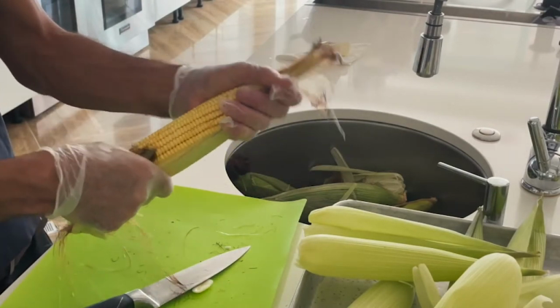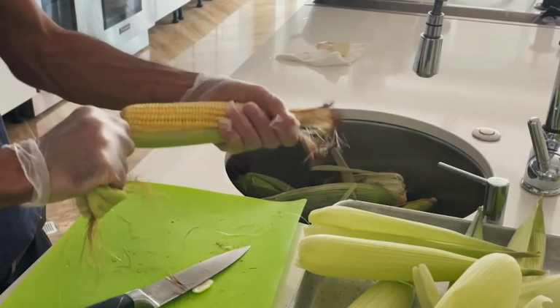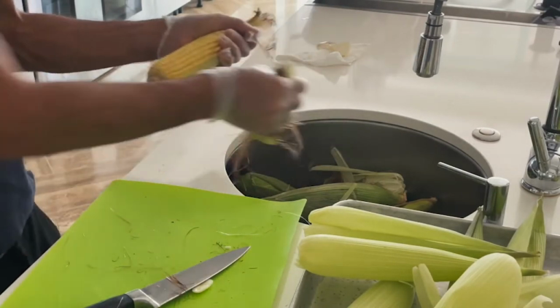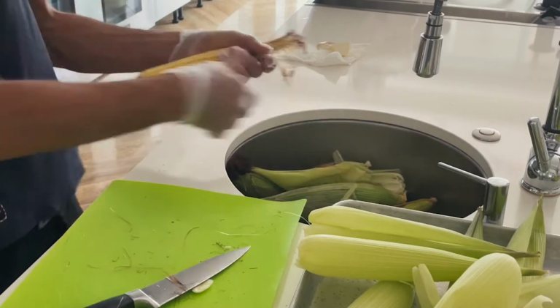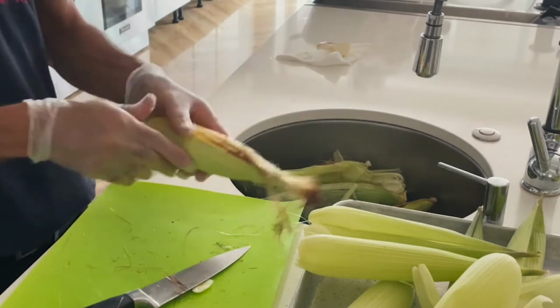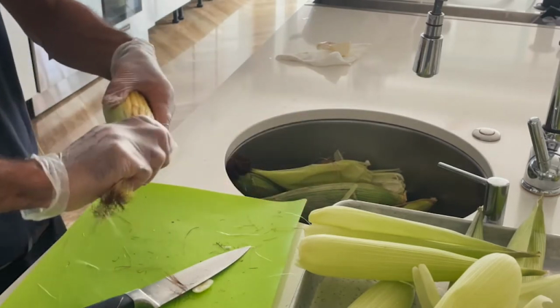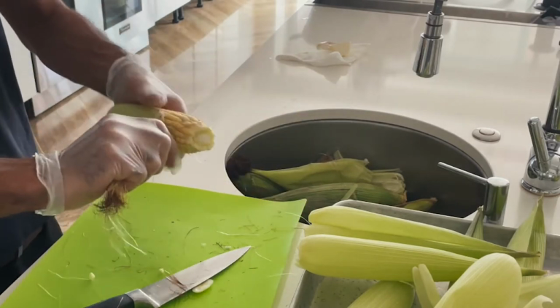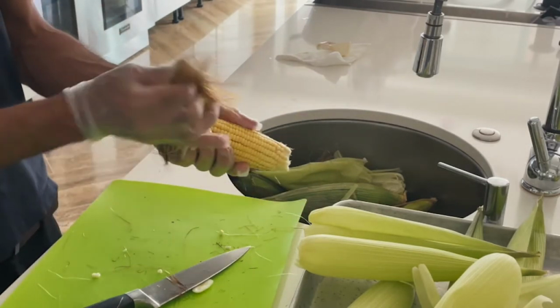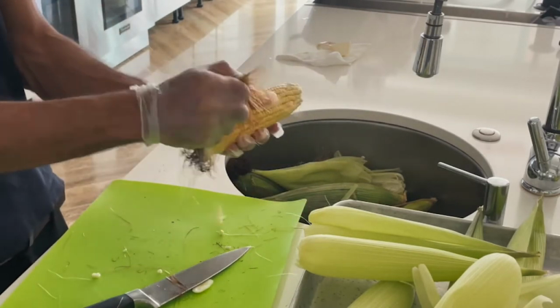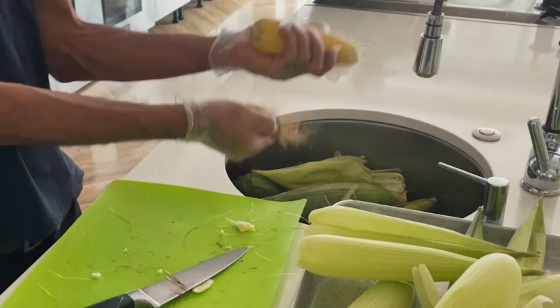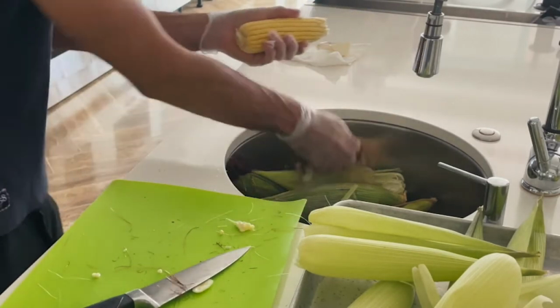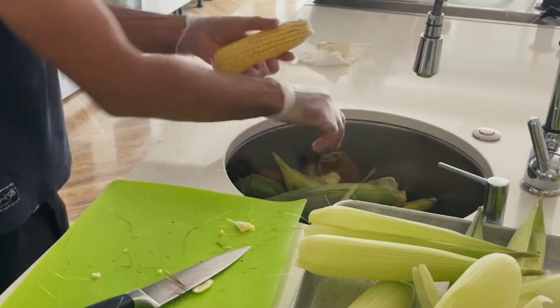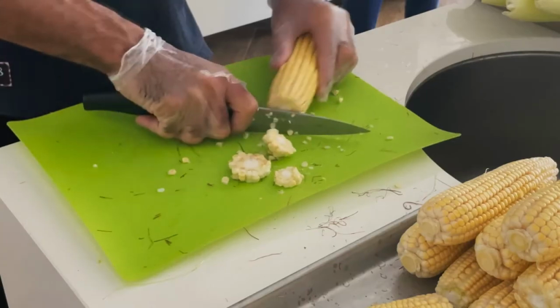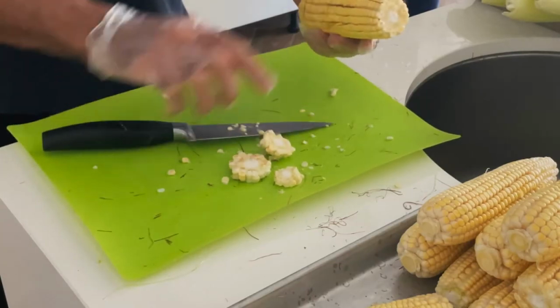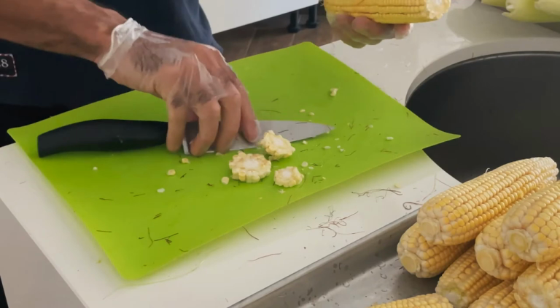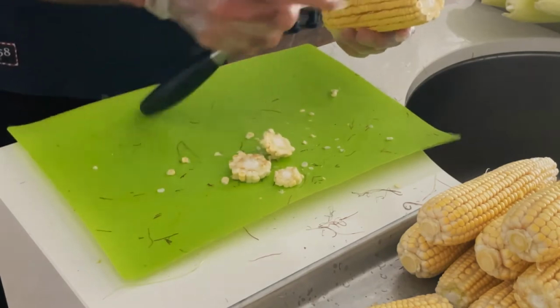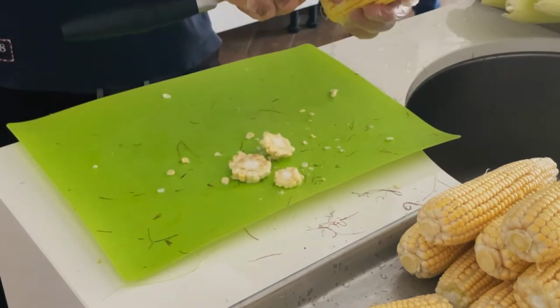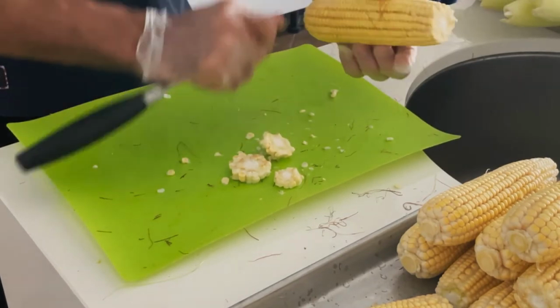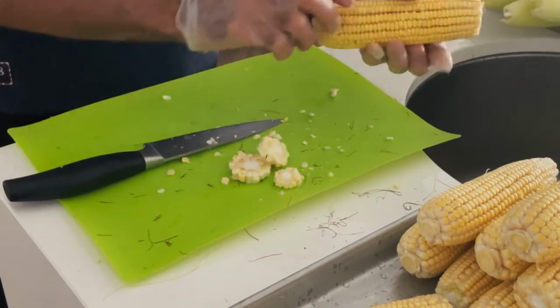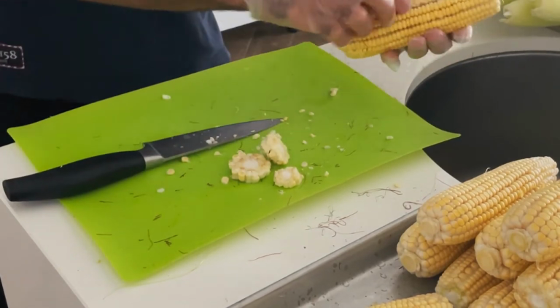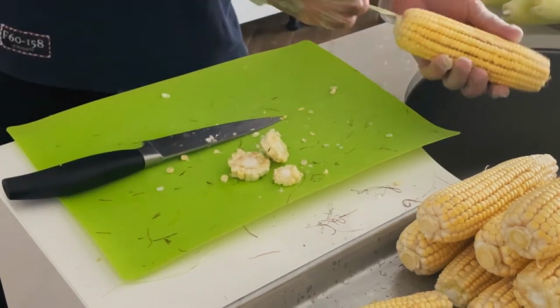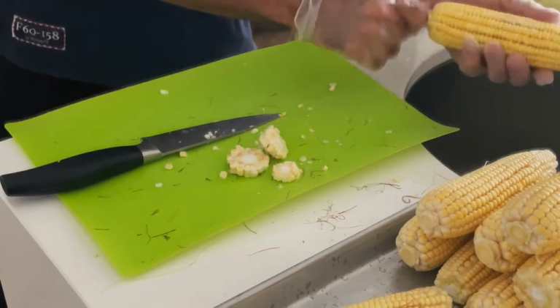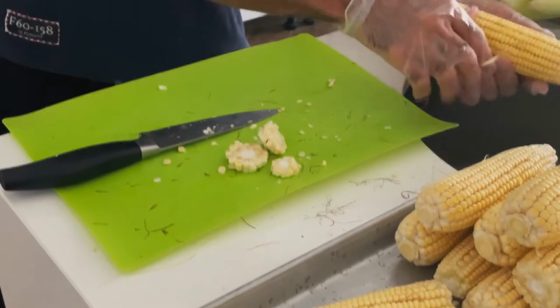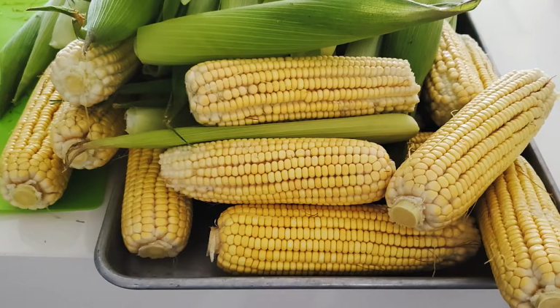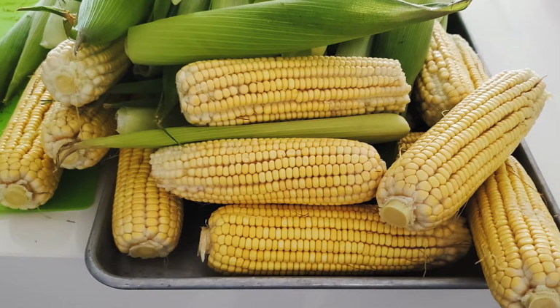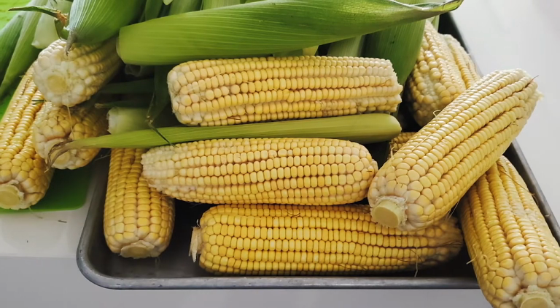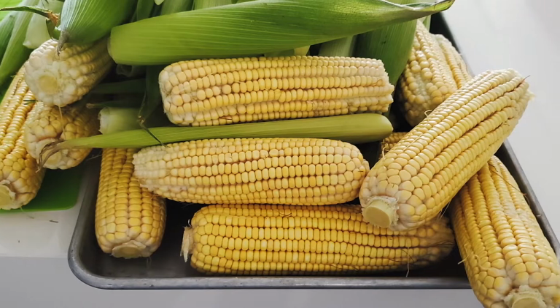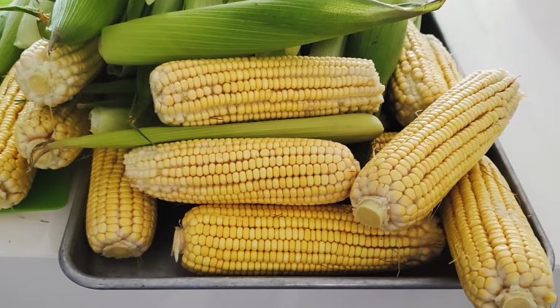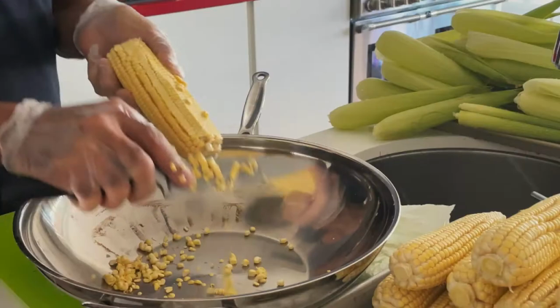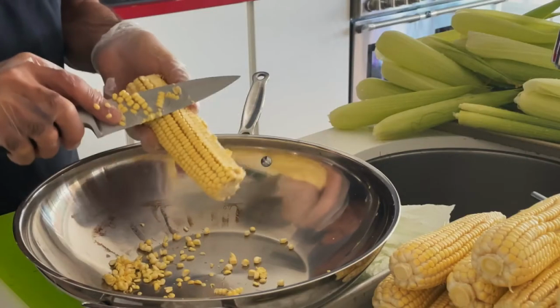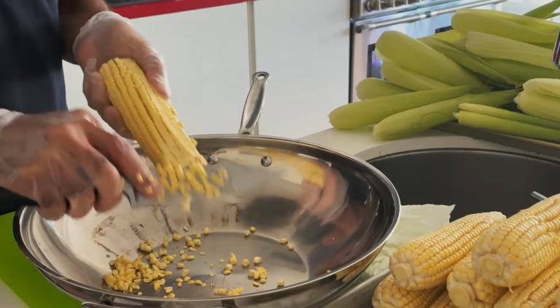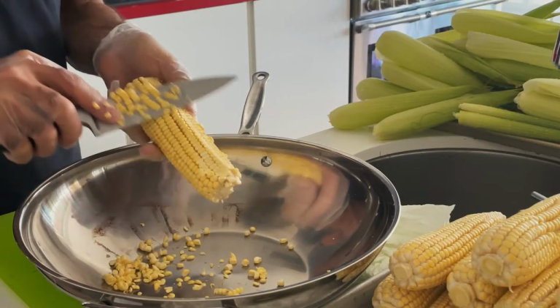The most important part is cutting the corn the correct way. You slice the corn about halfway through, not all the way to the ear. Scrape the rest with the knife so that you don't get any part of the ear, because it is bitter.